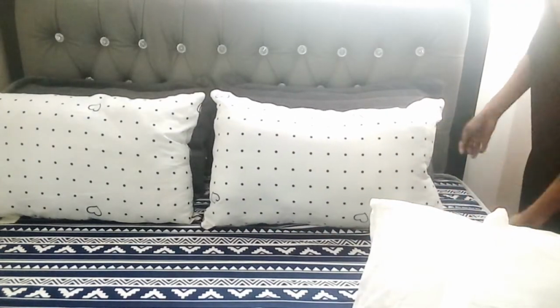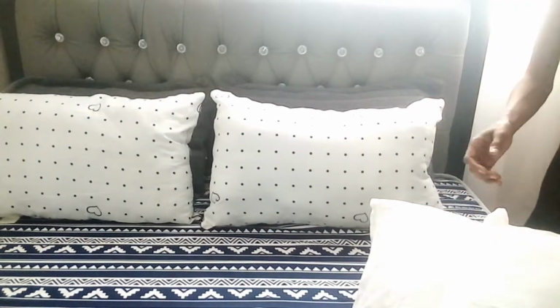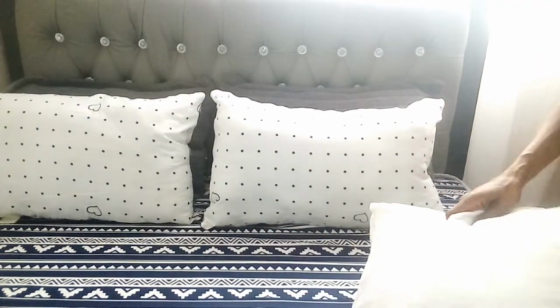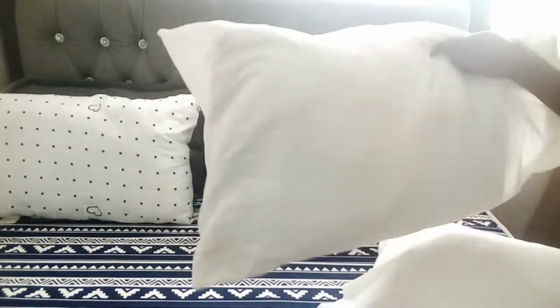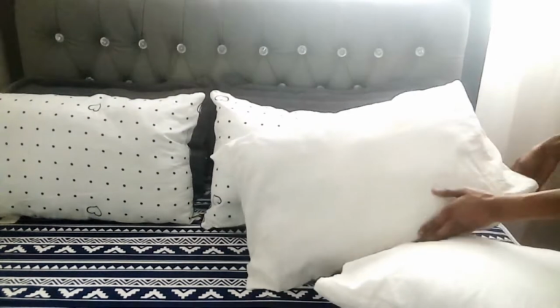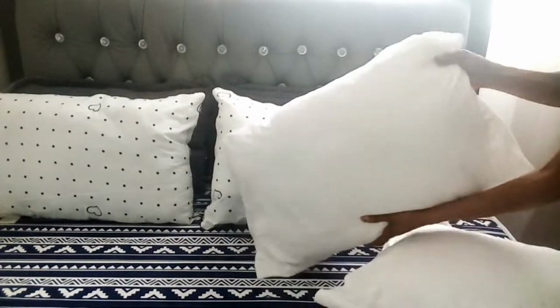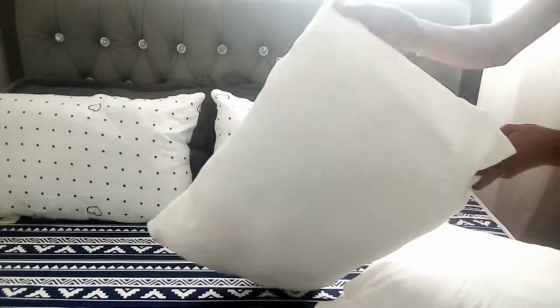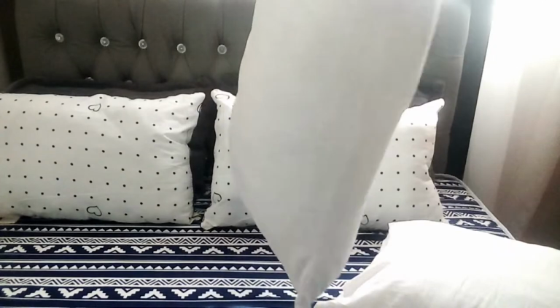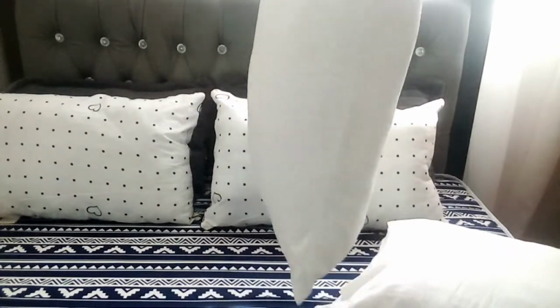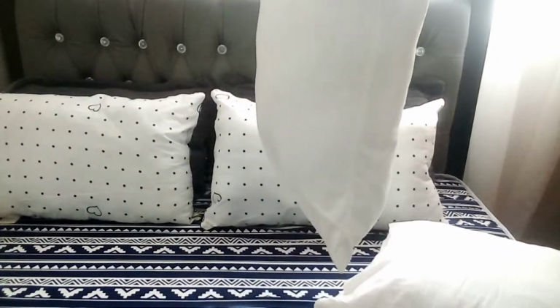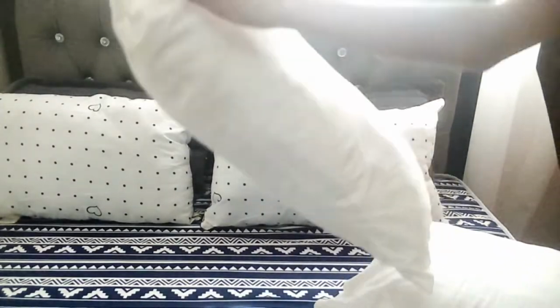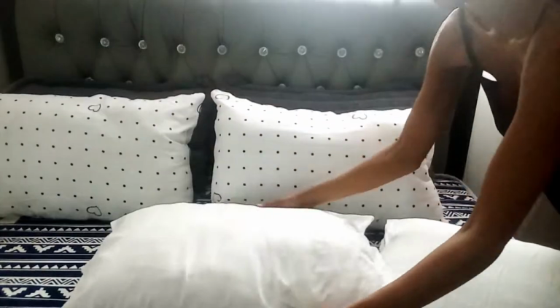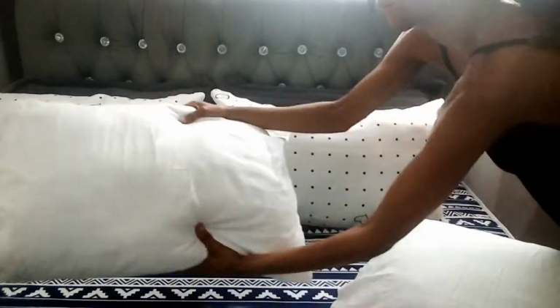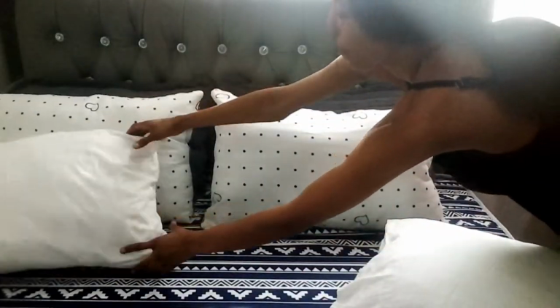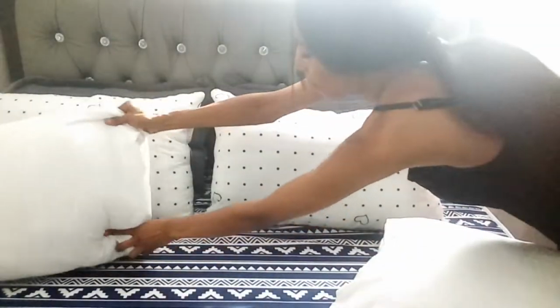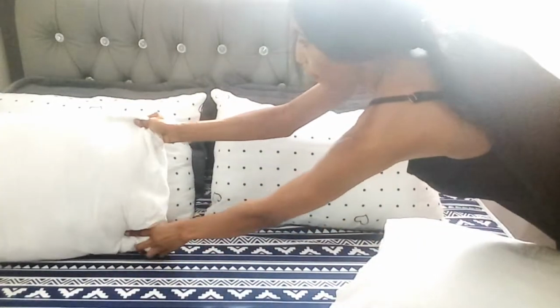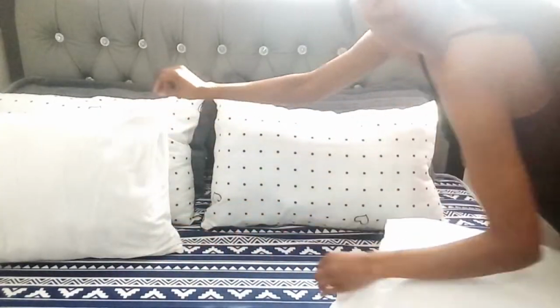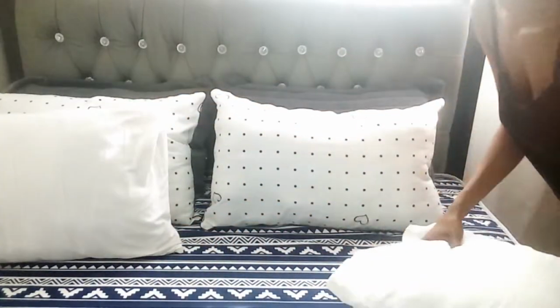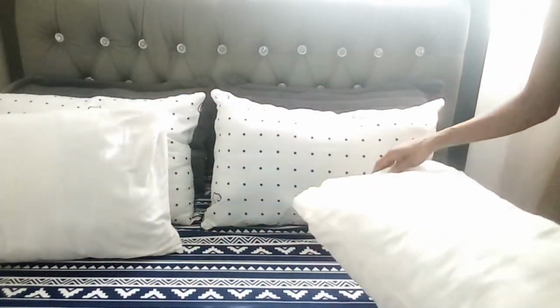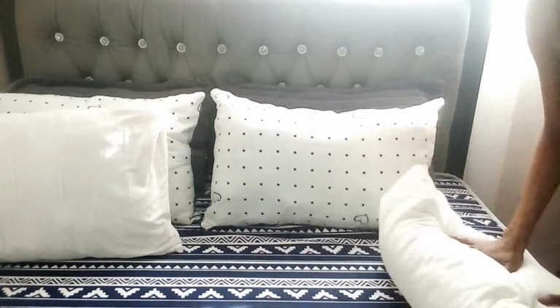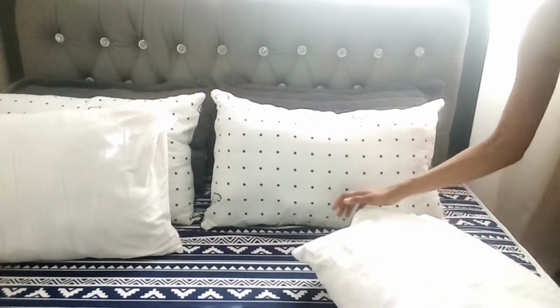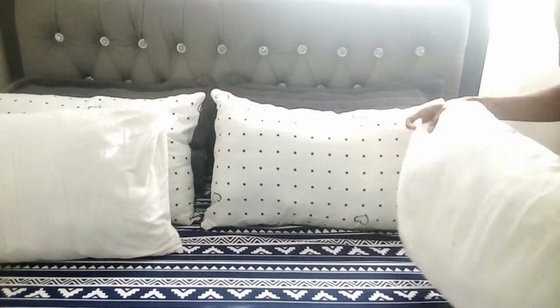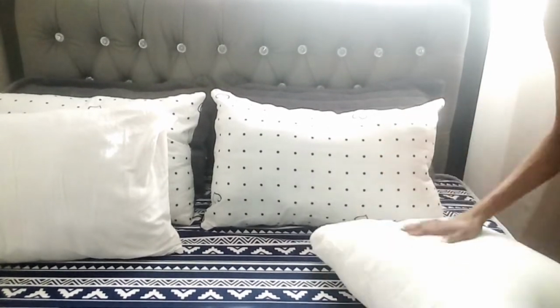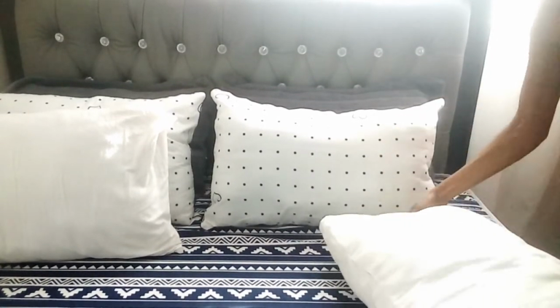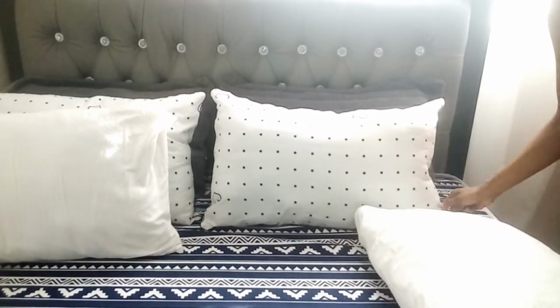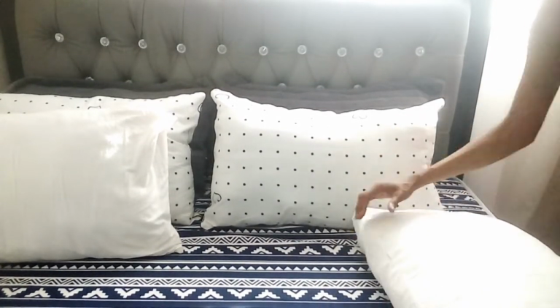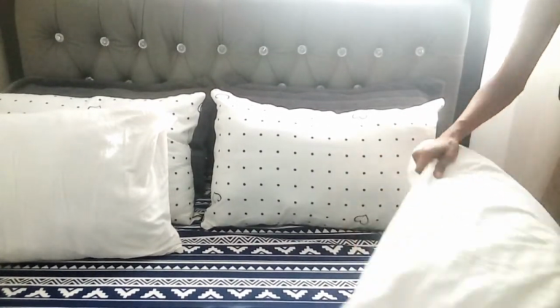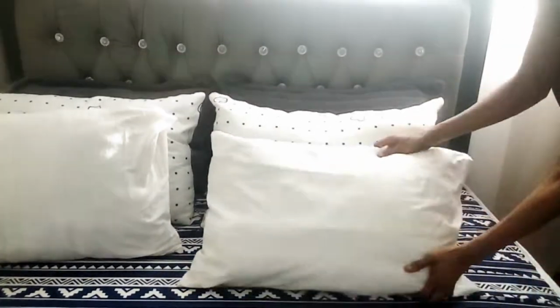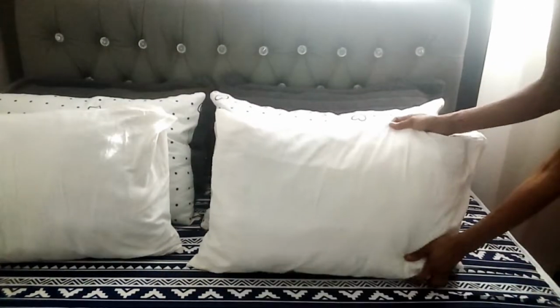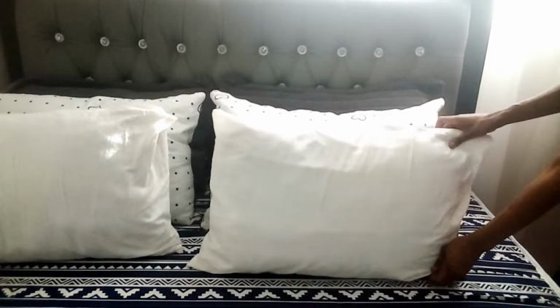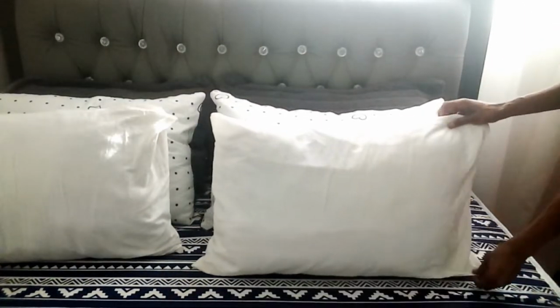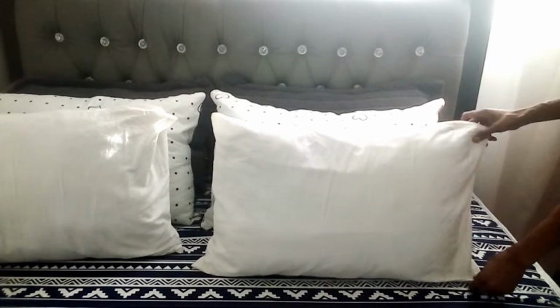I didn't even realize I had as many pillows as I do until I actually did this video. I guess it's because with the other bed most of them were always on the sides — but damn, I don't have to buy any more pillows.